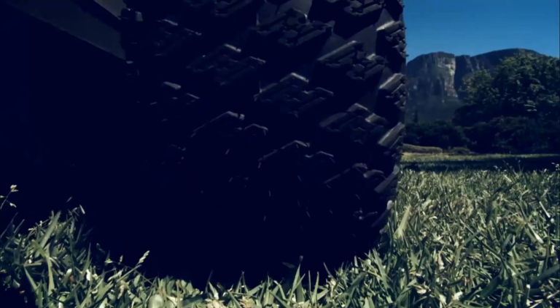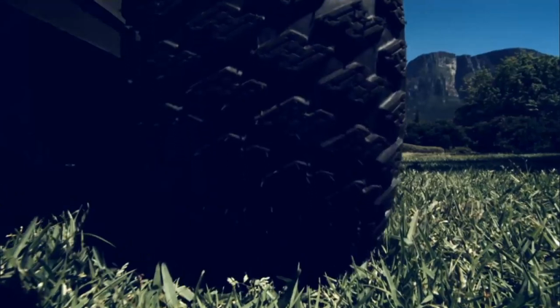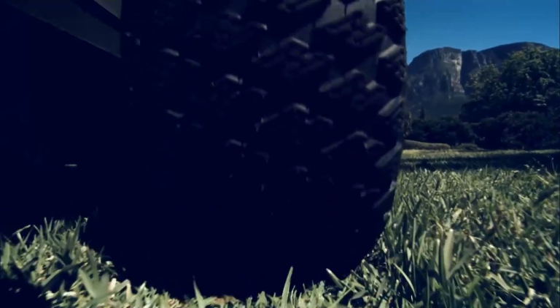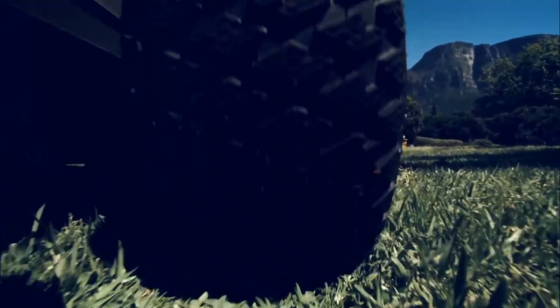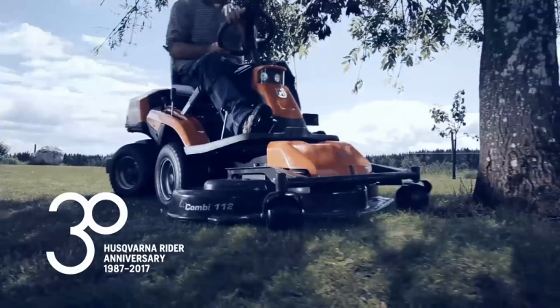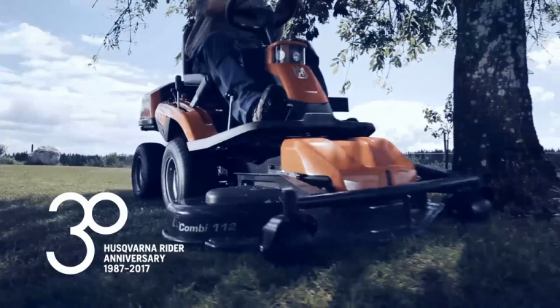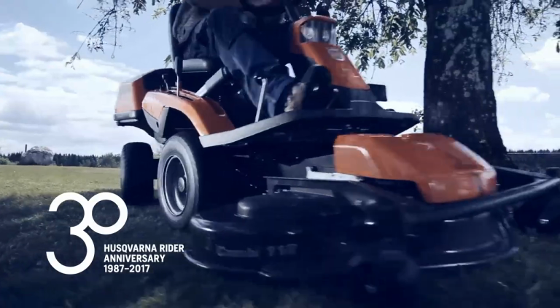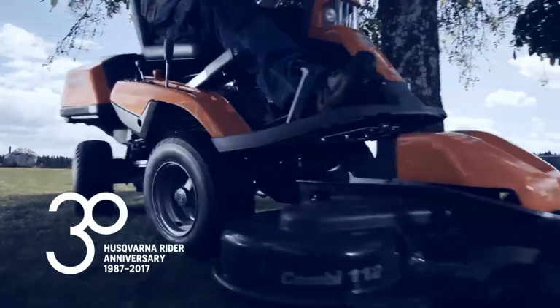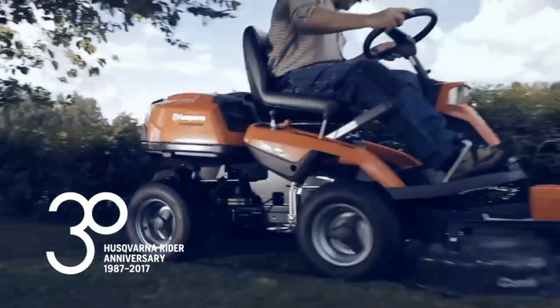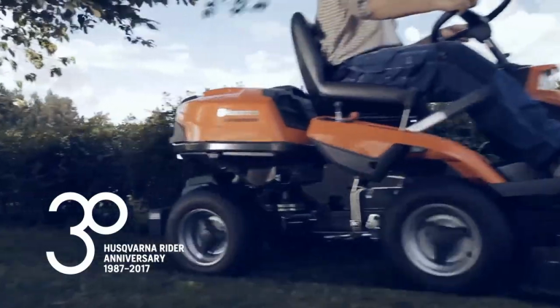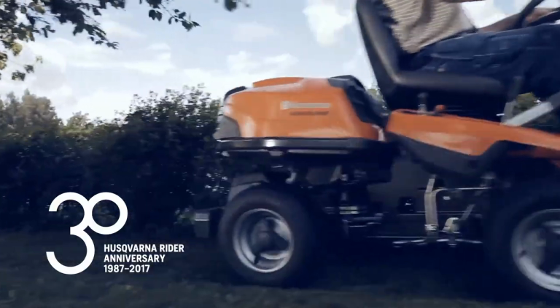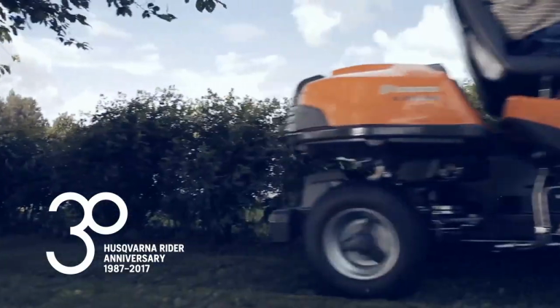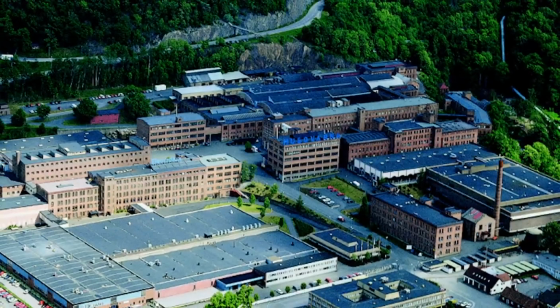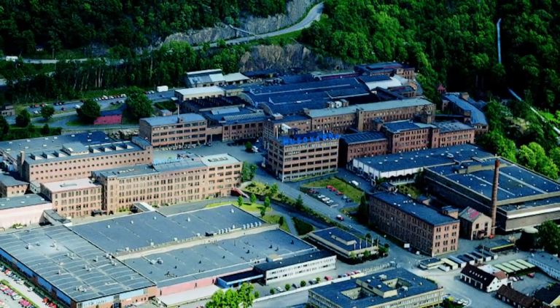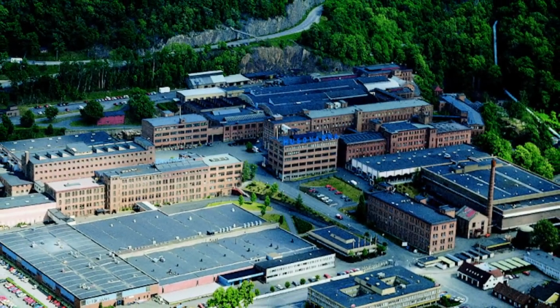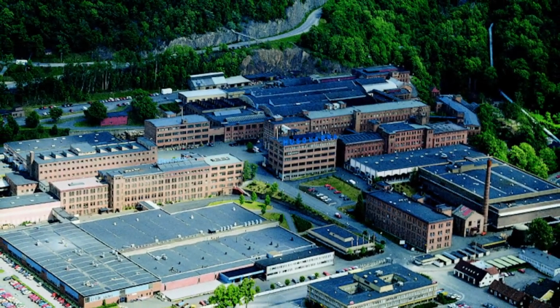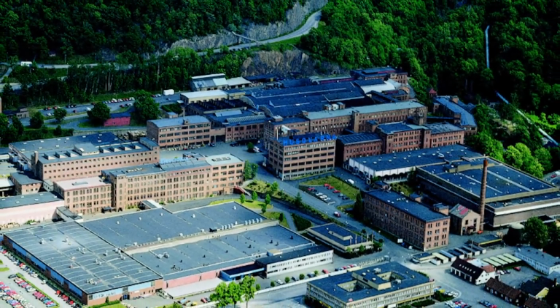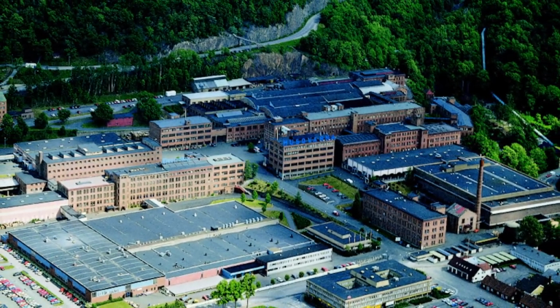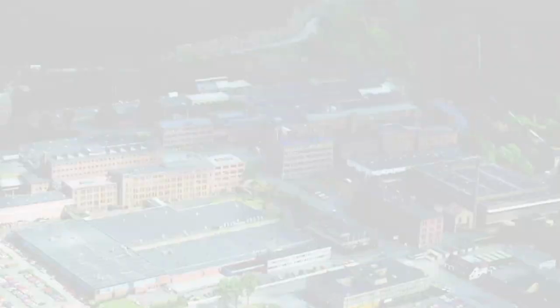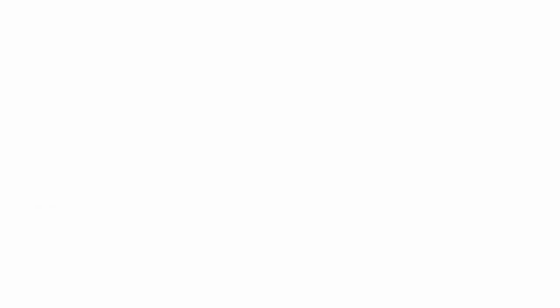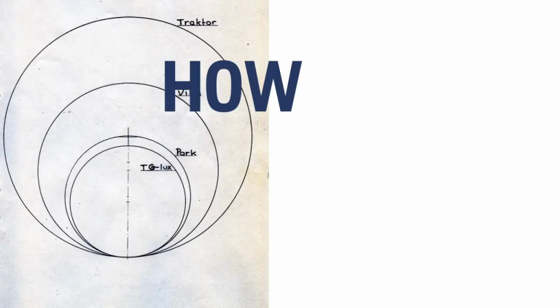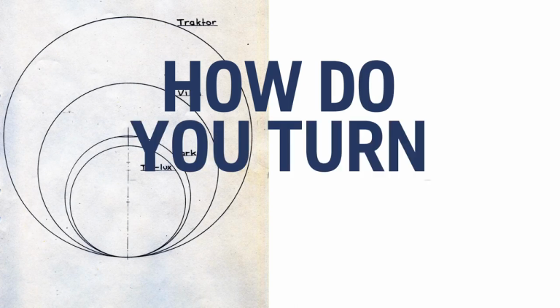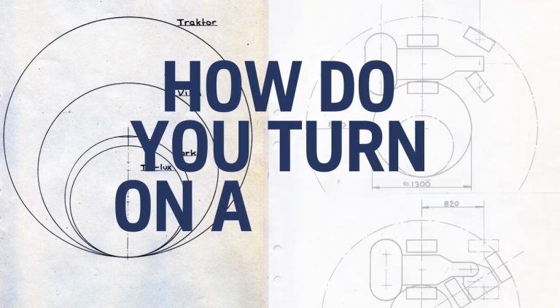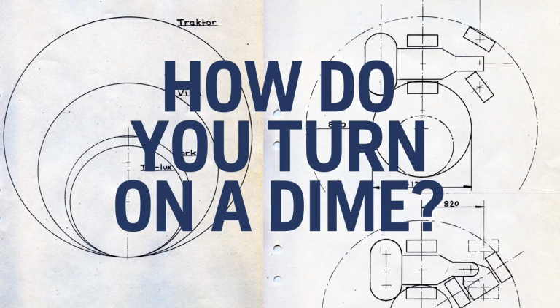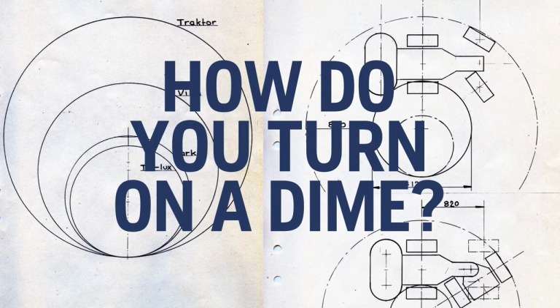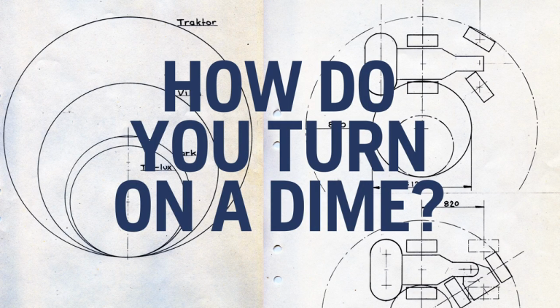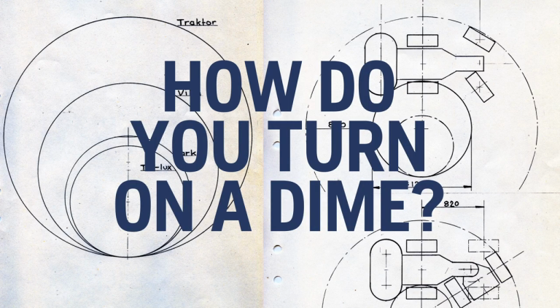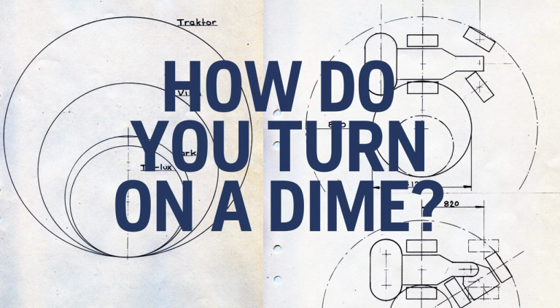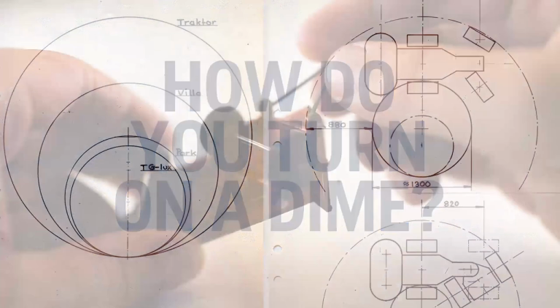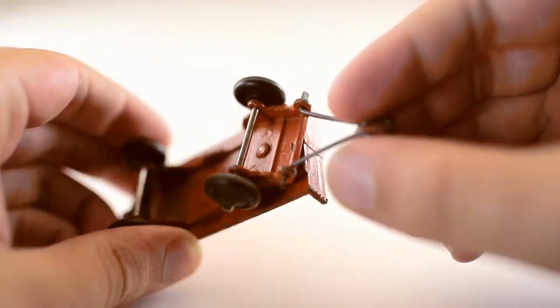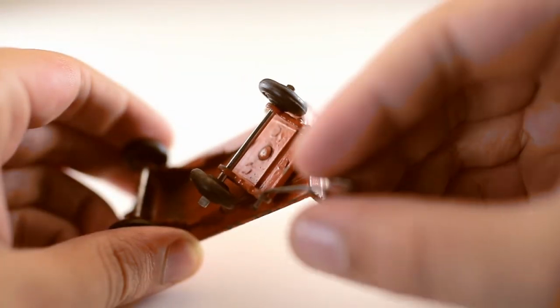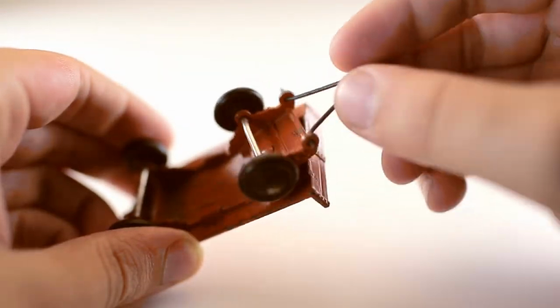Husqvarna is celebrating 30 years of the Rider this year. The story started in the 1980s in Småland, Sweden, with the challenge: how do you turn on a dime? The idea to design a rider was born after engineers worked and tinkered on a trailer for a toy tractor.